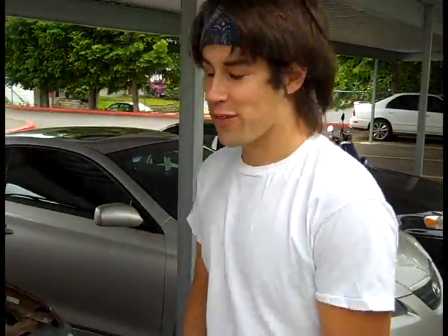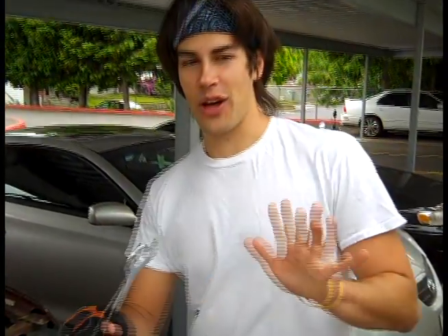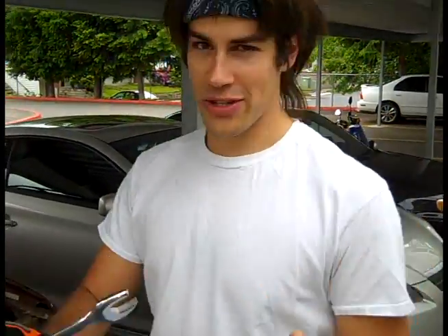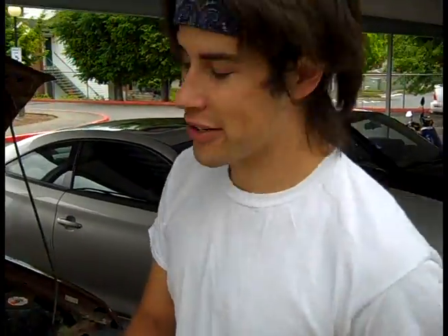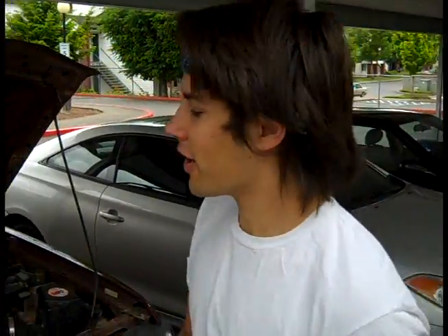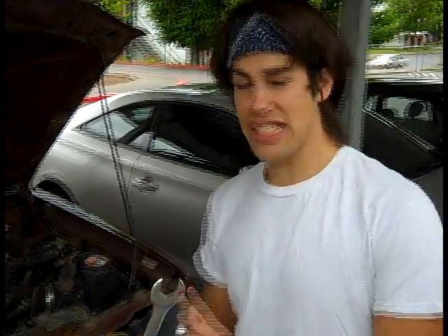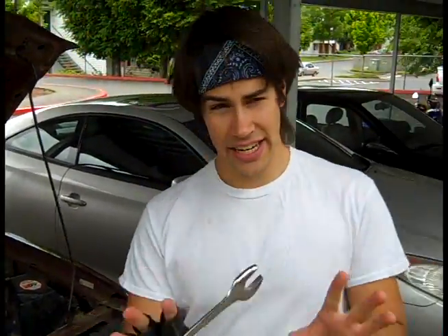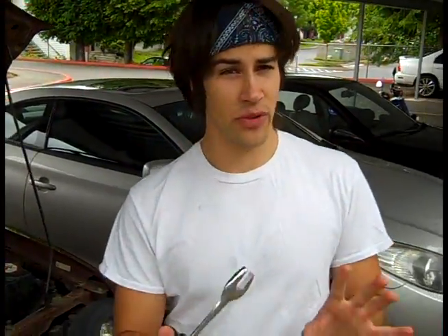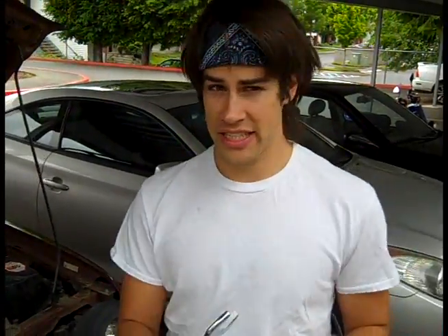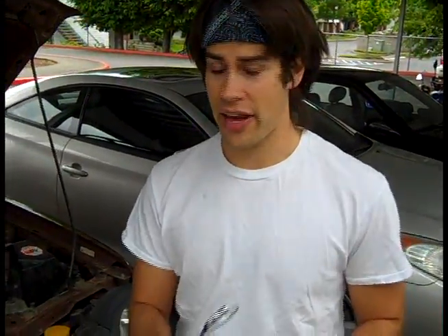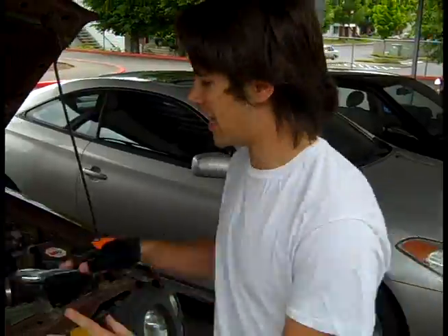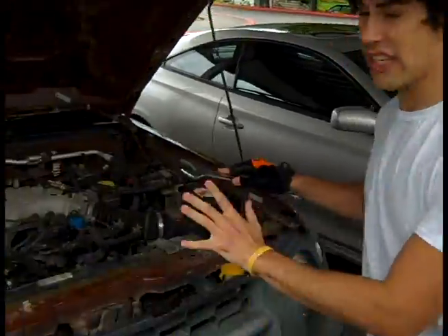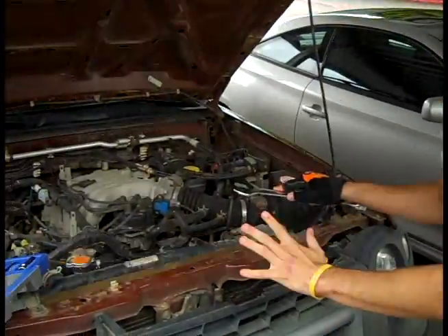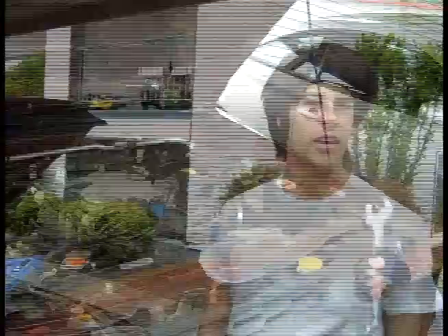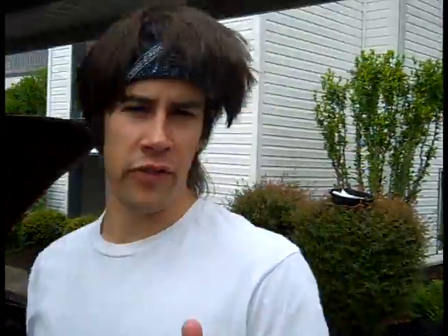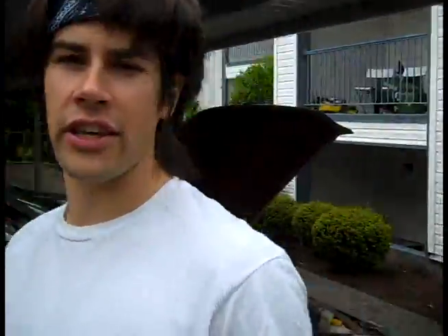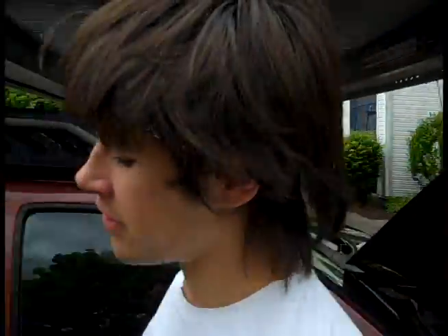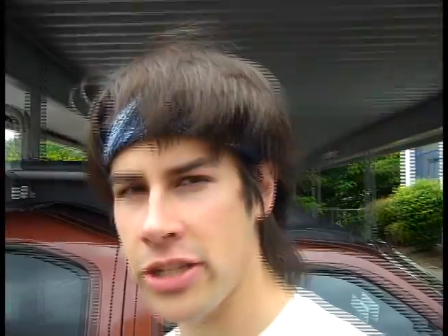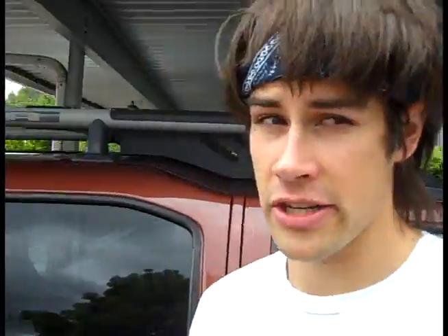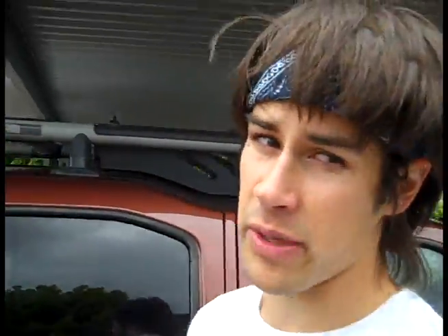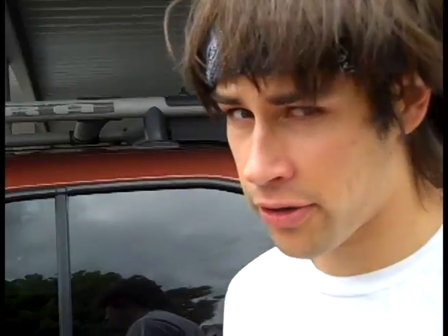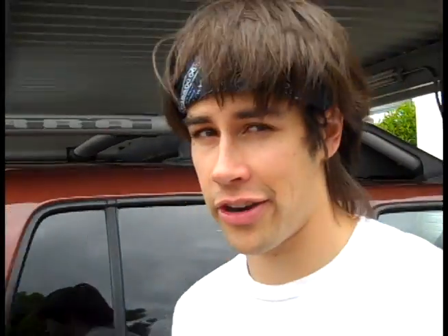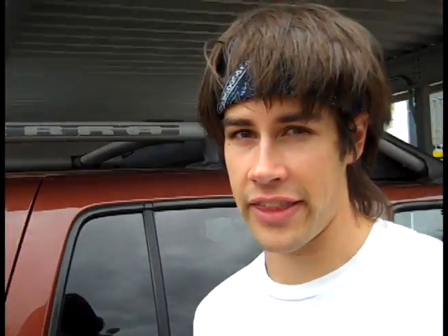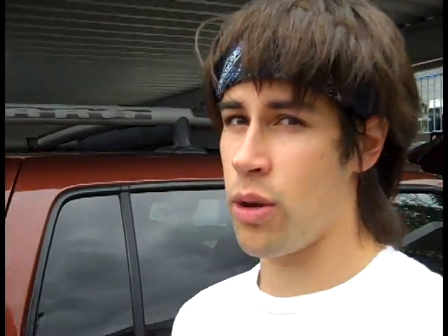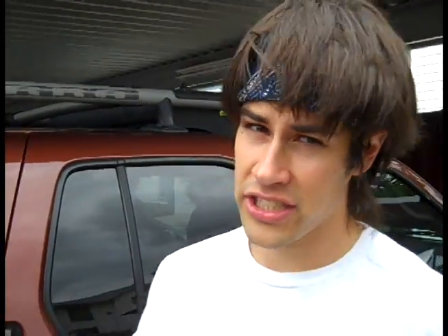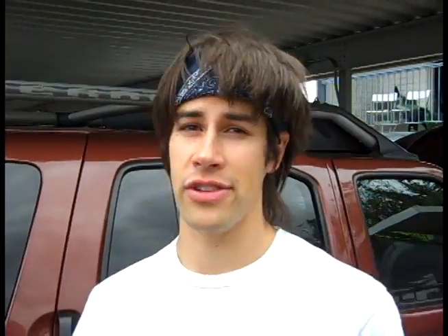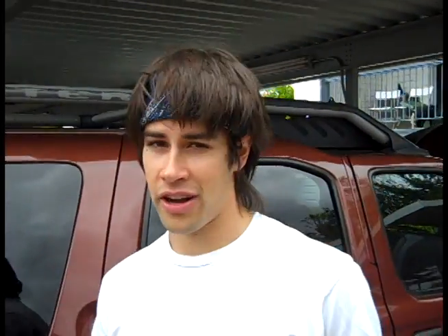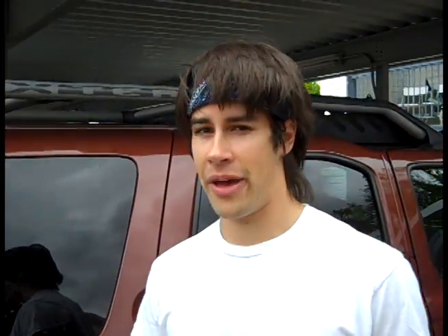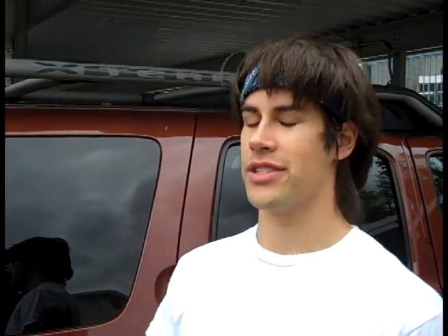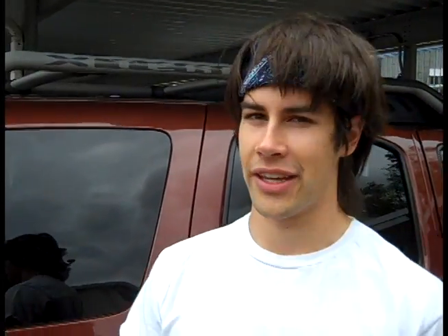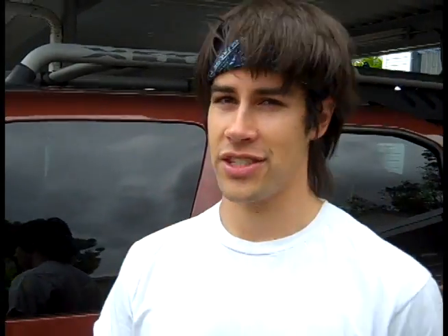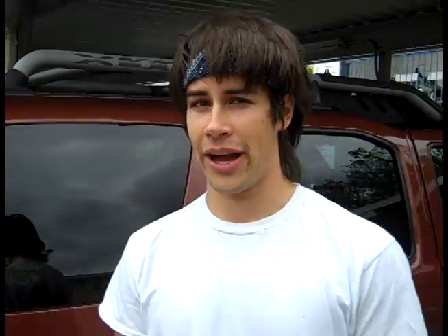First of all, if you've been driving your car, you need to let it sit for at least half an hour, because that stuff gets hot. The first thing you need to do is make sure your car is safe, because you're going to be crawling around underneath it. What I would suggest is to block off the back wheel with something so it doesn't roll backwards.